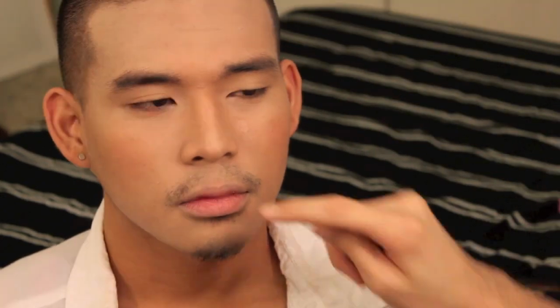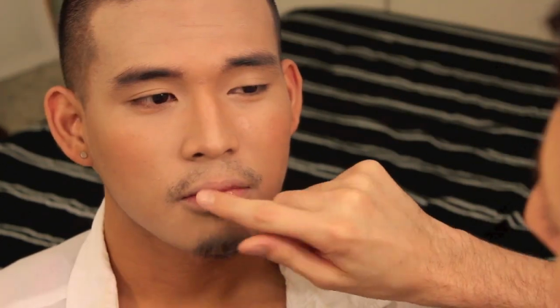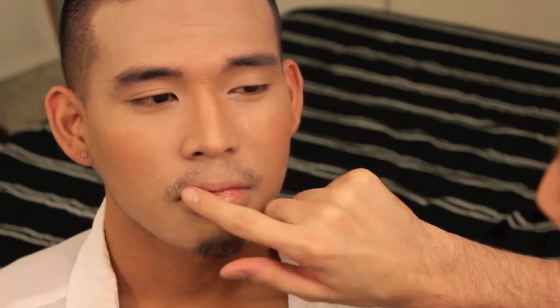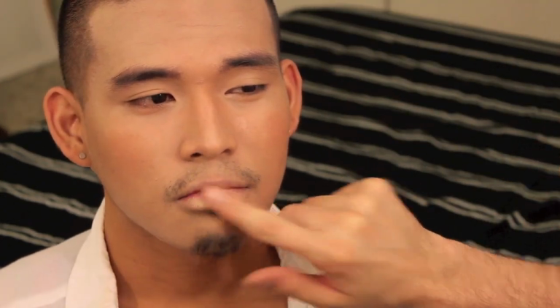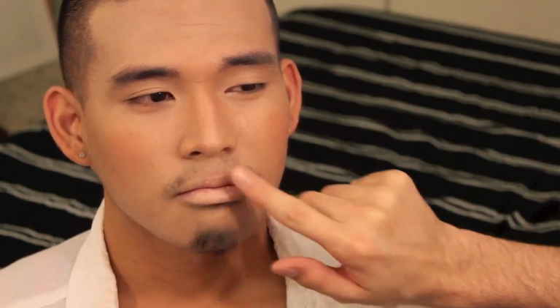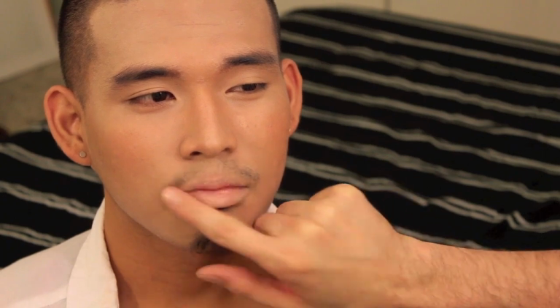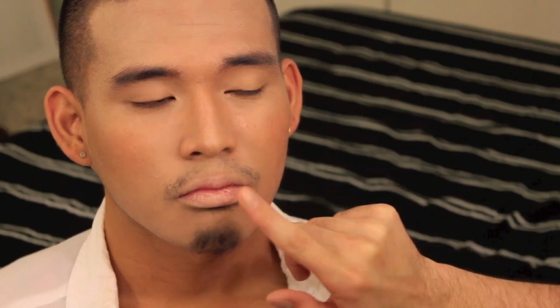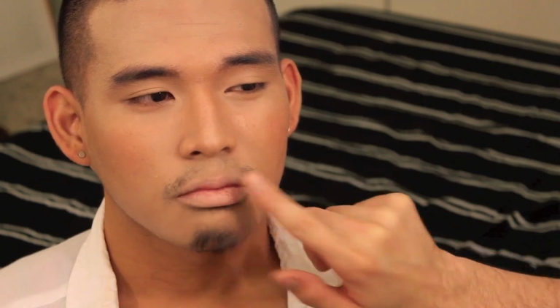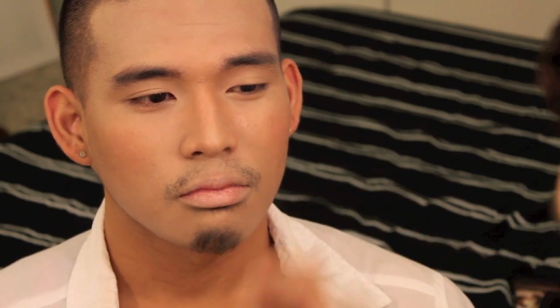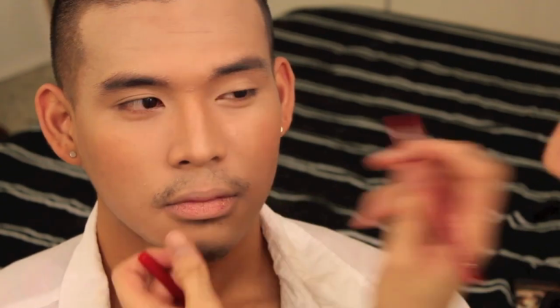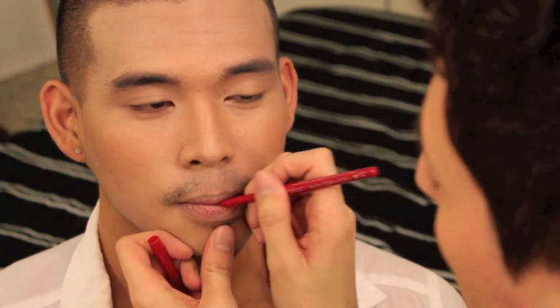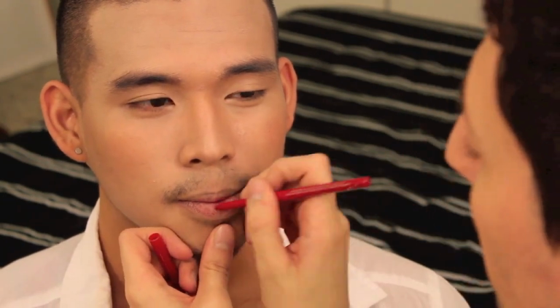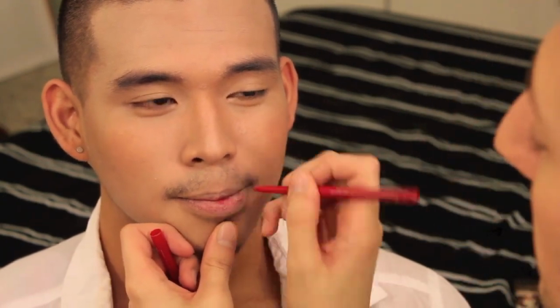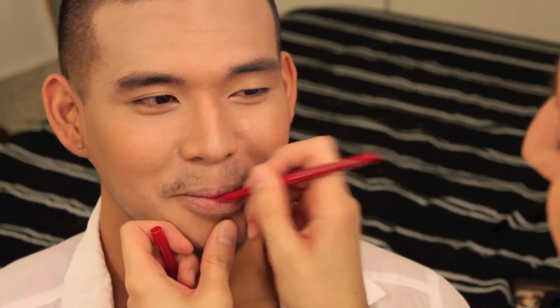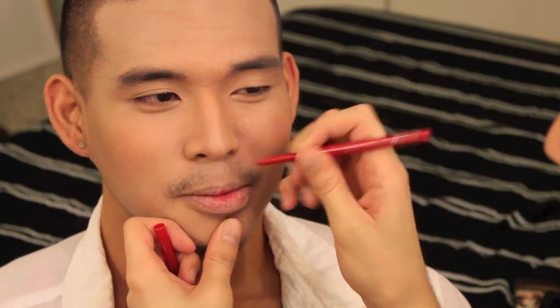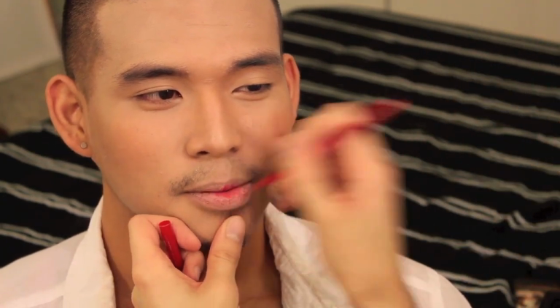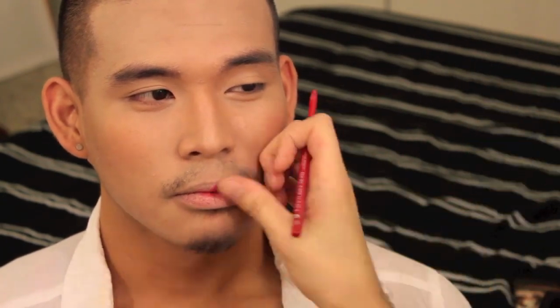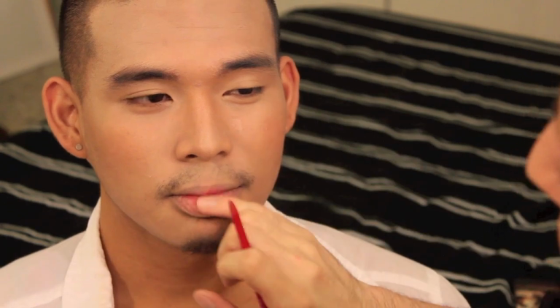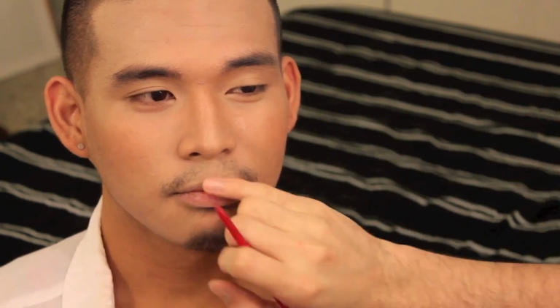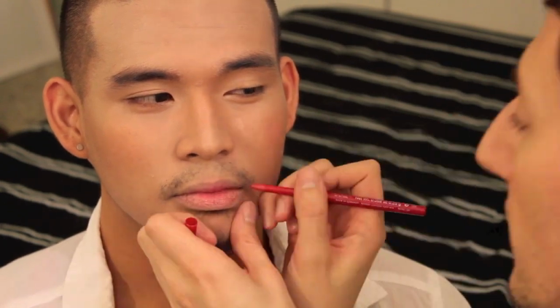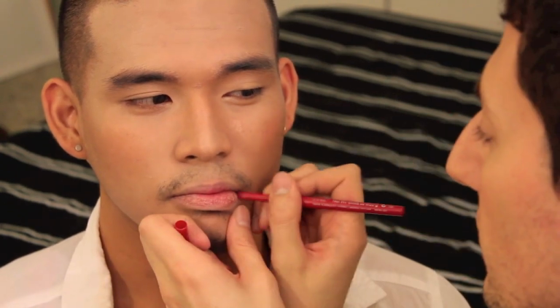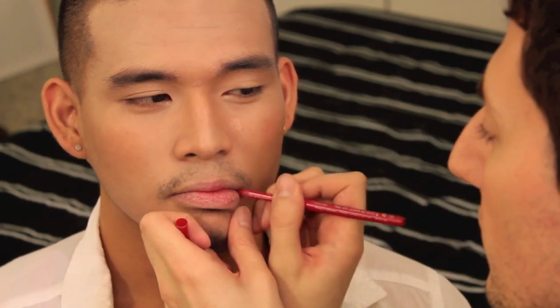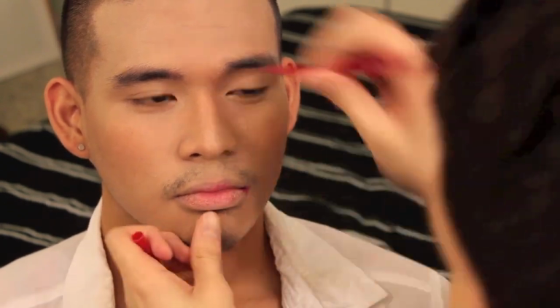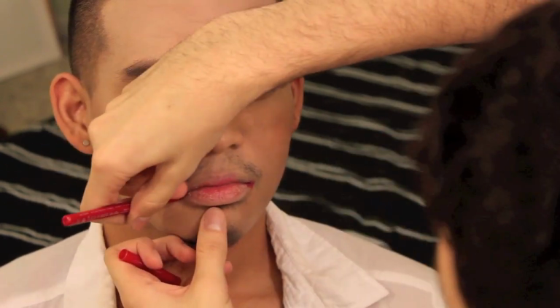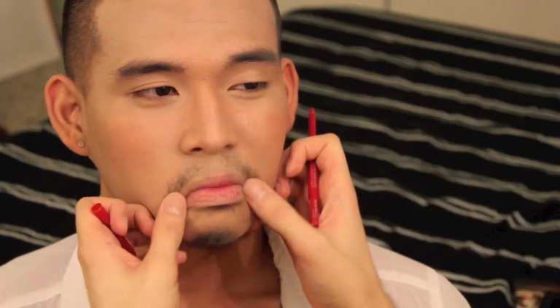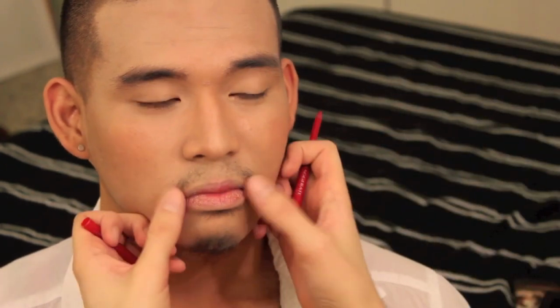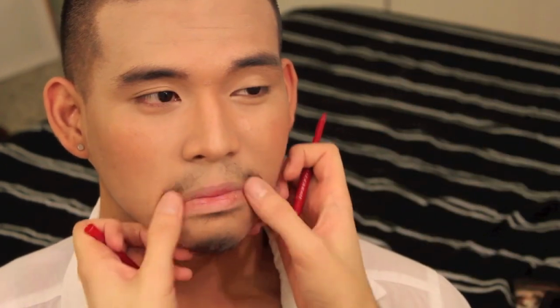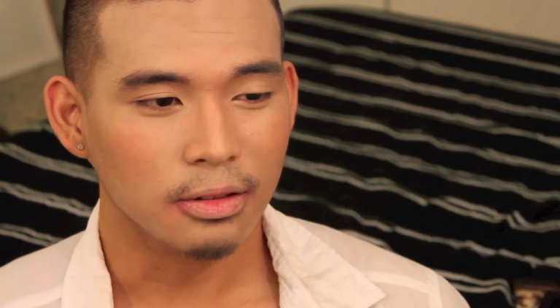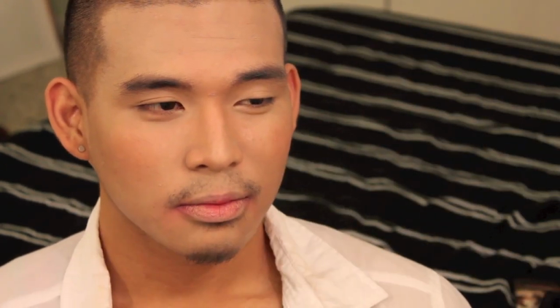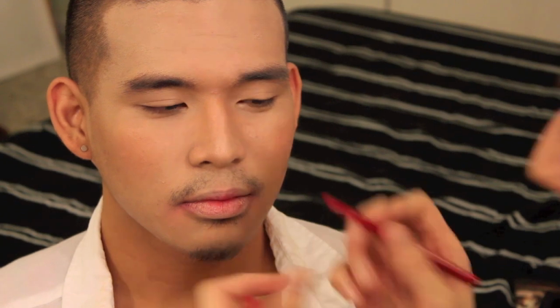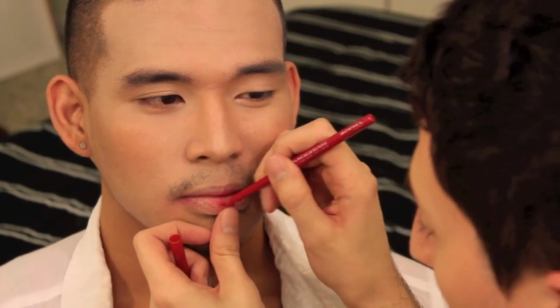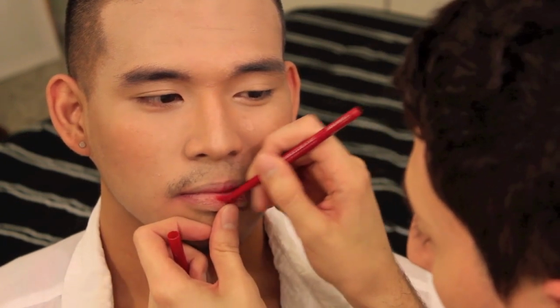For the lips I'm just applying a bit more foundation to unsaturate them and then a red lip liner to represent the blood stained inner lip. A little on the corners won't hurt either — okay, it probably hurt the victim, but carrying on.